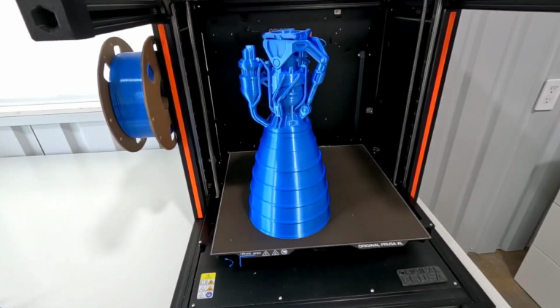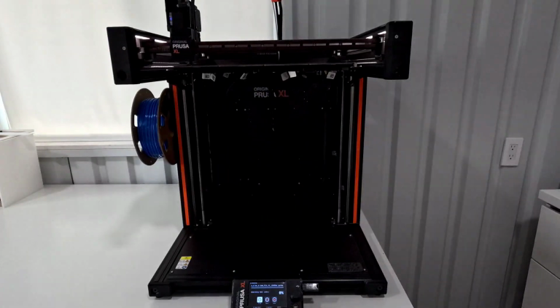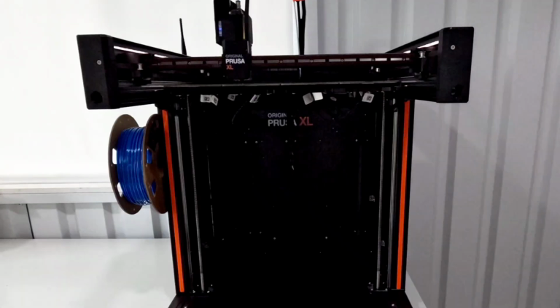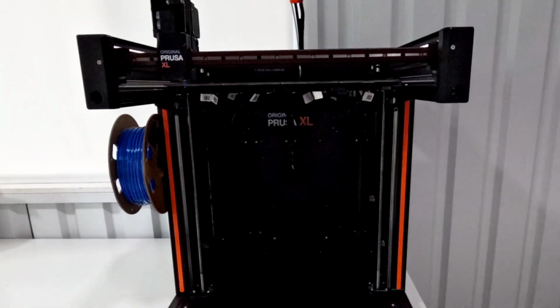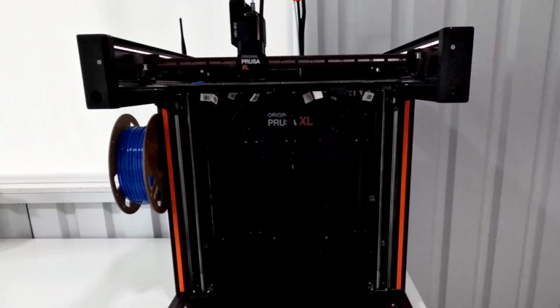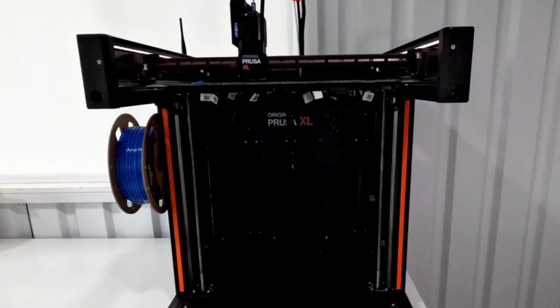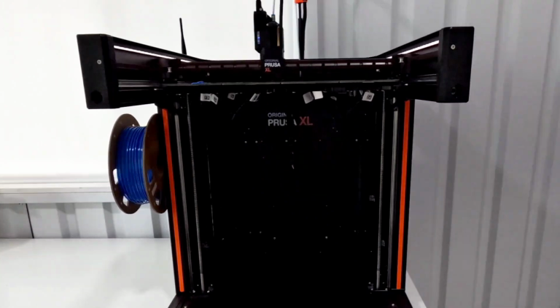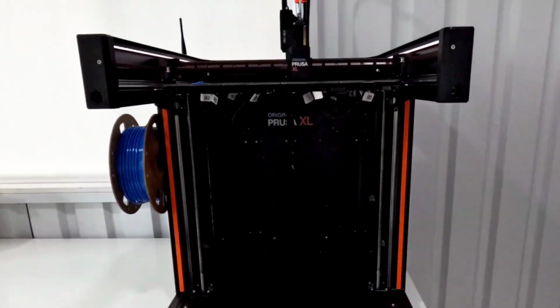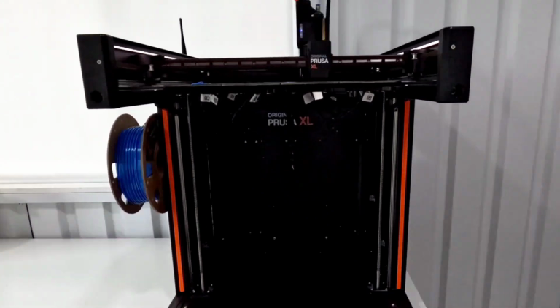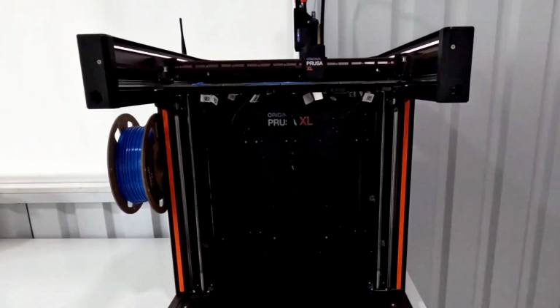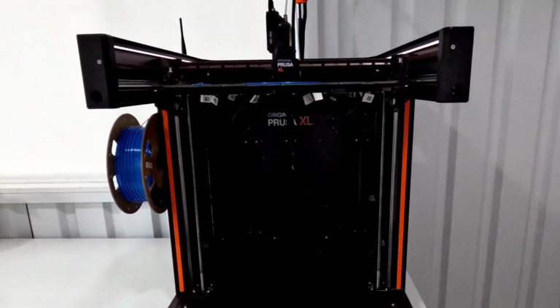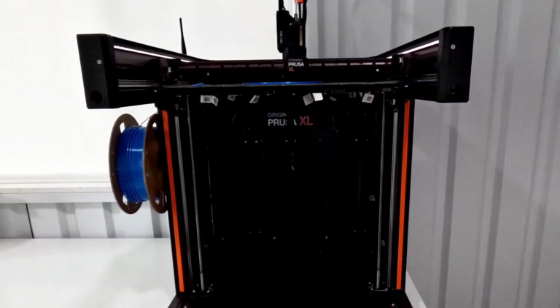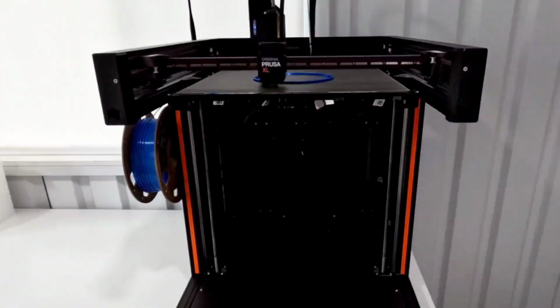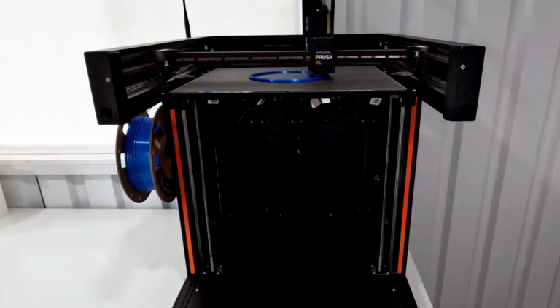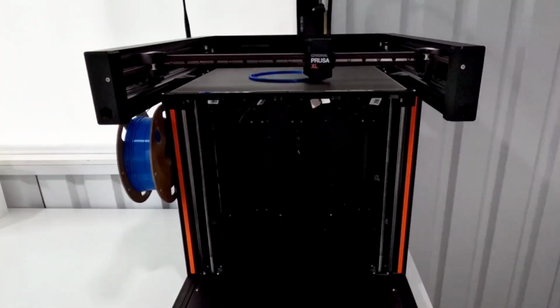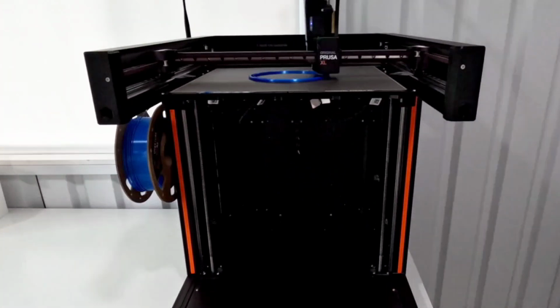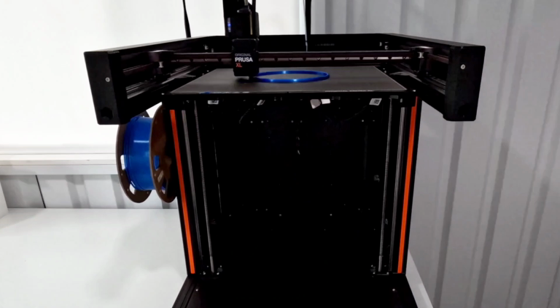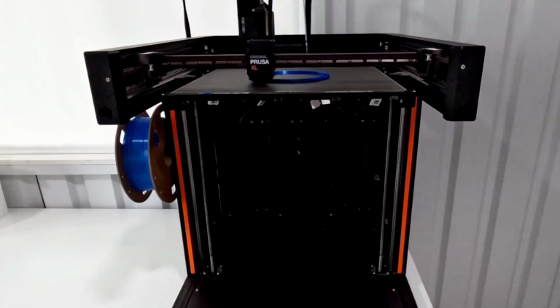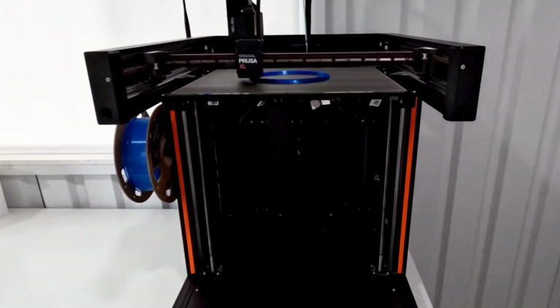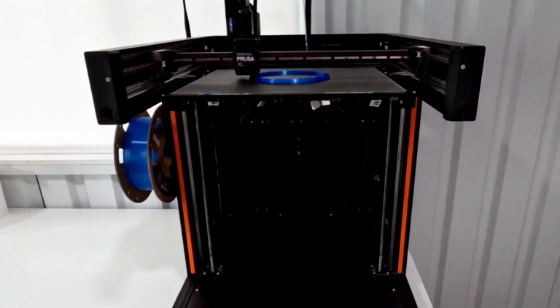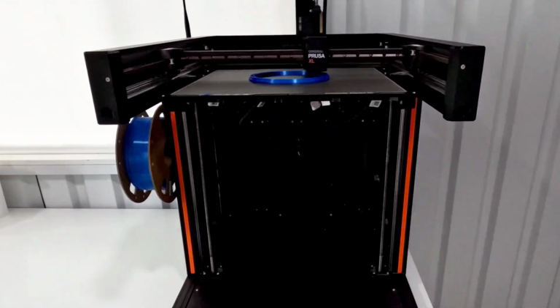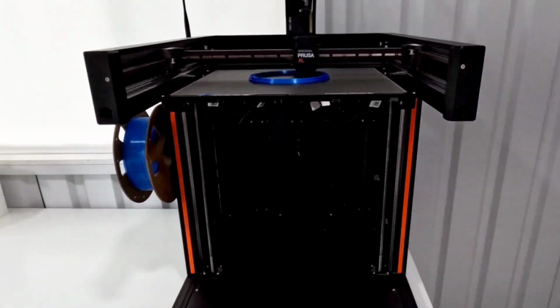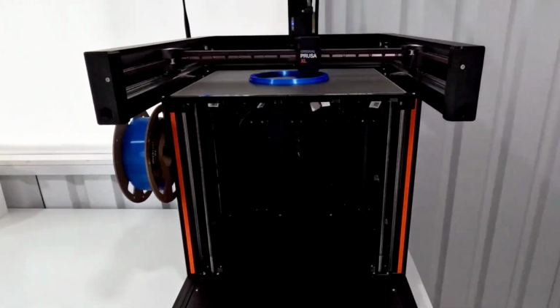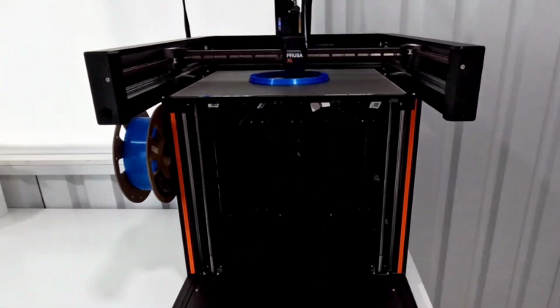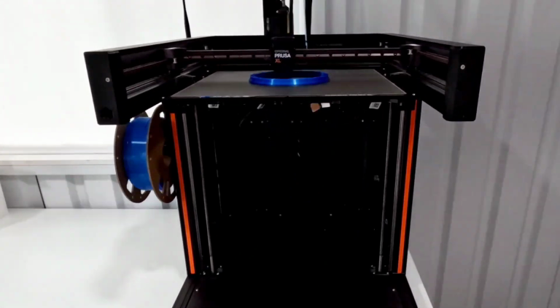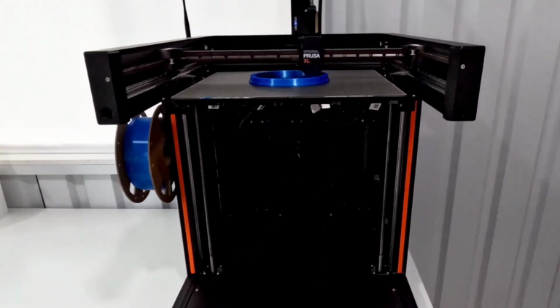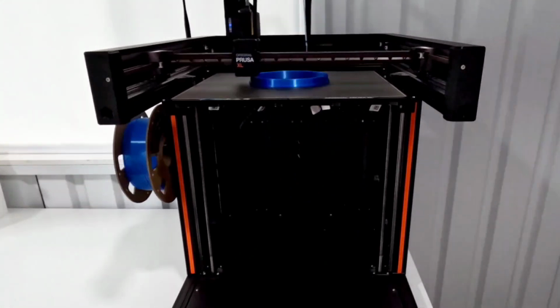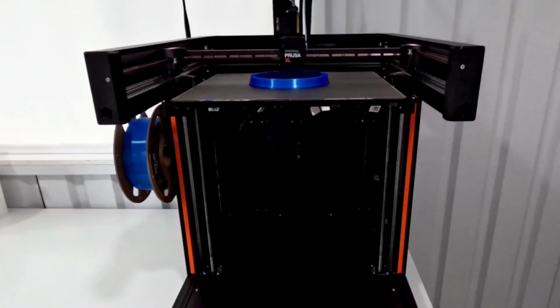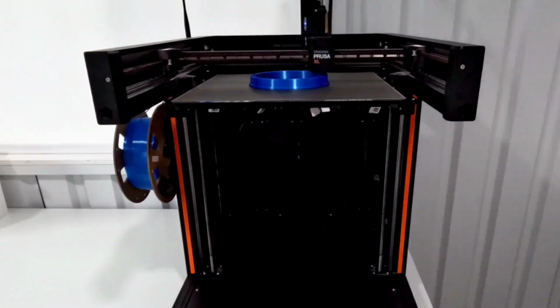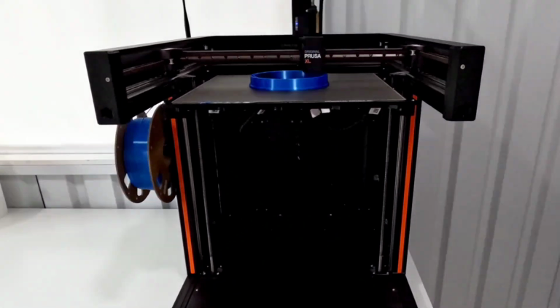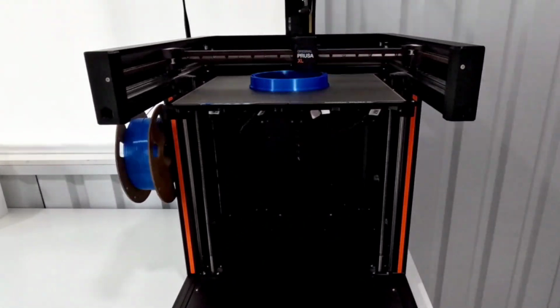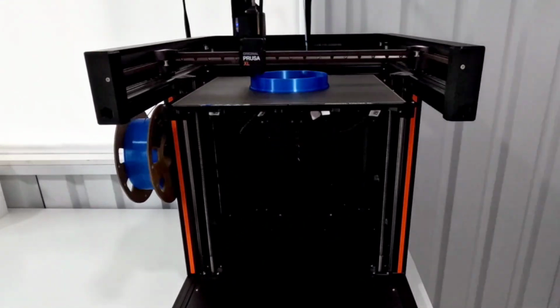So I decided that I needed to print it again. I changed it a little bit — I pulled it back into the slicer, put it directly in the middle, and flipped it 180 degrees so that the side that printed funny would be facing me.